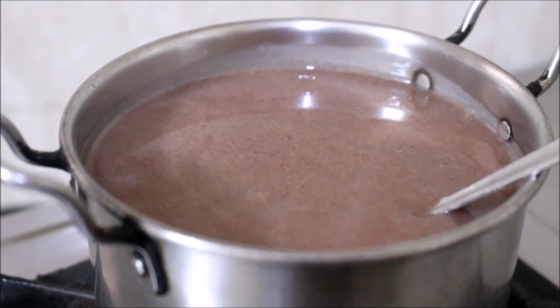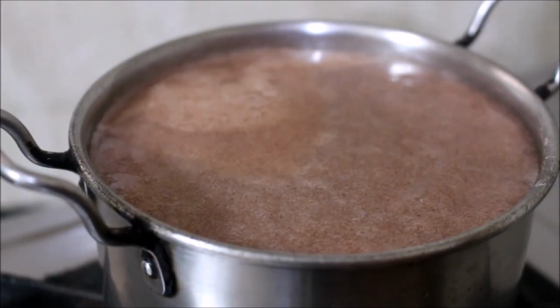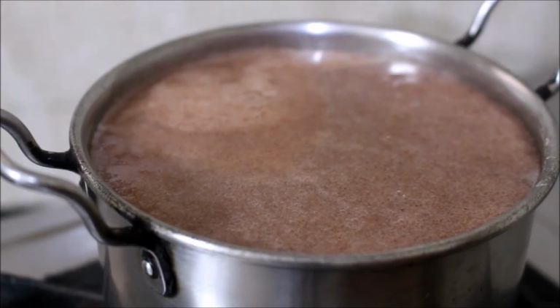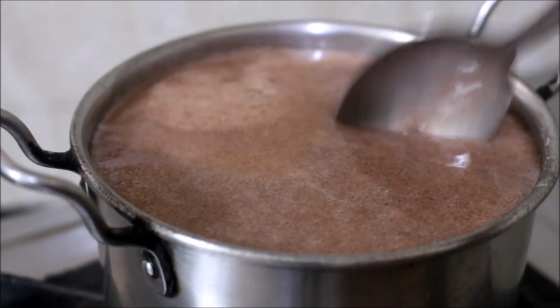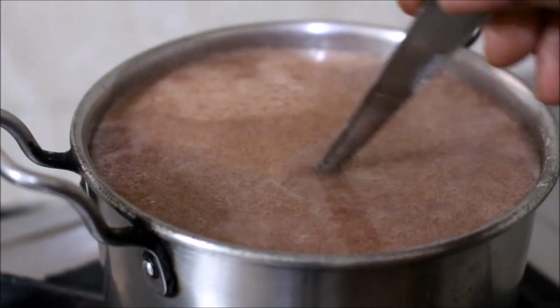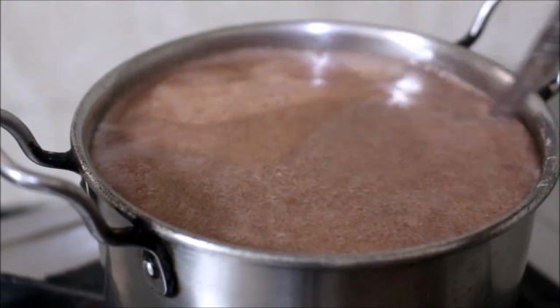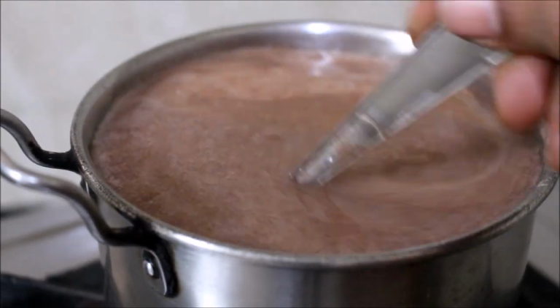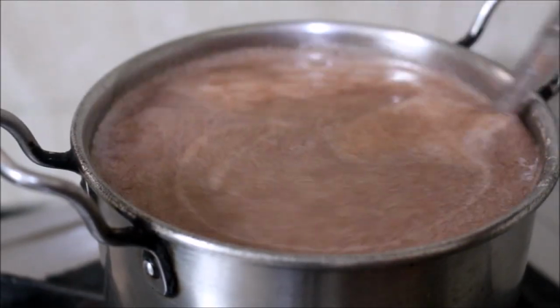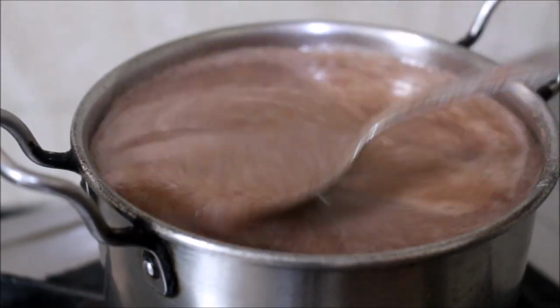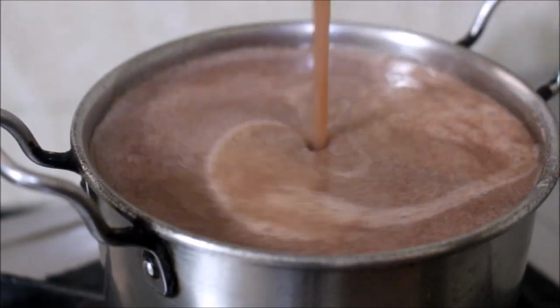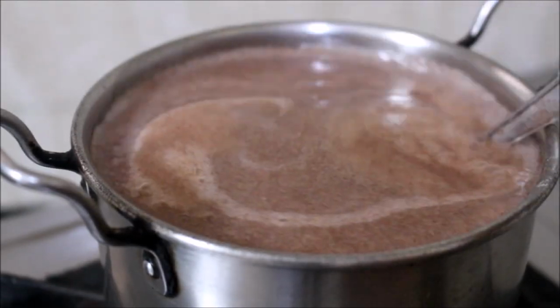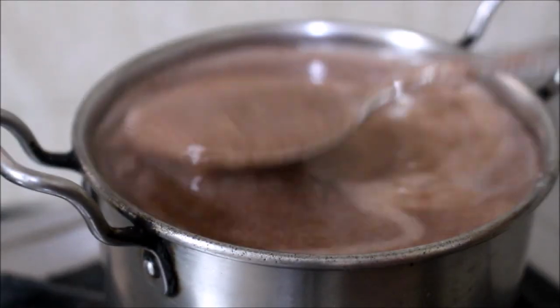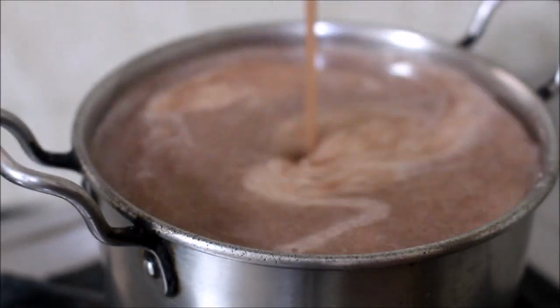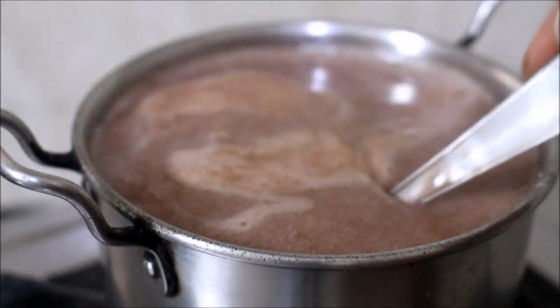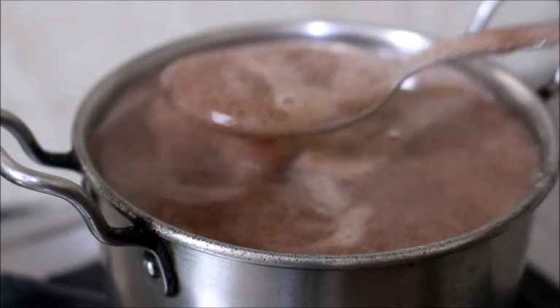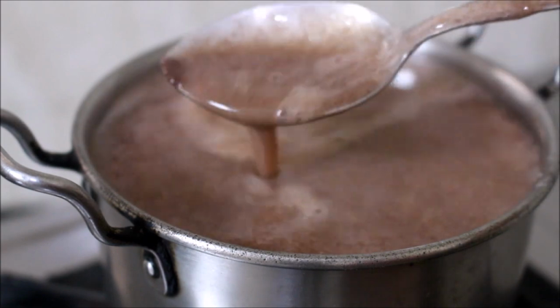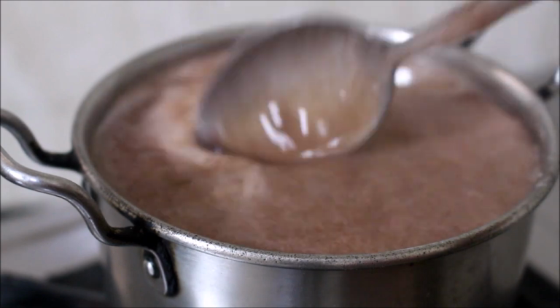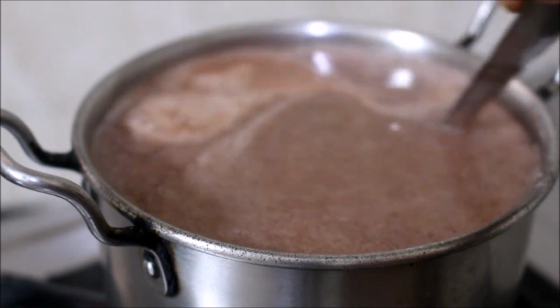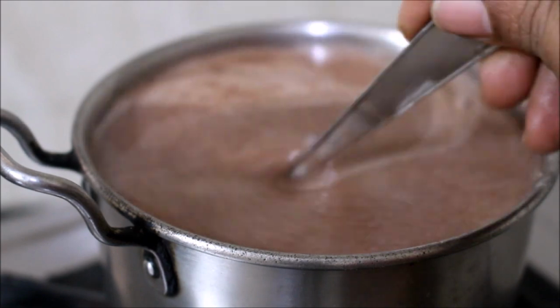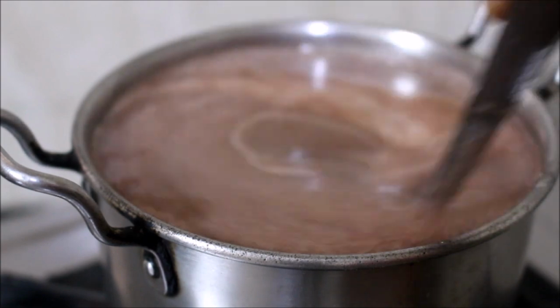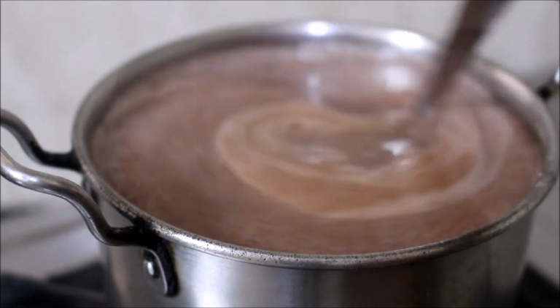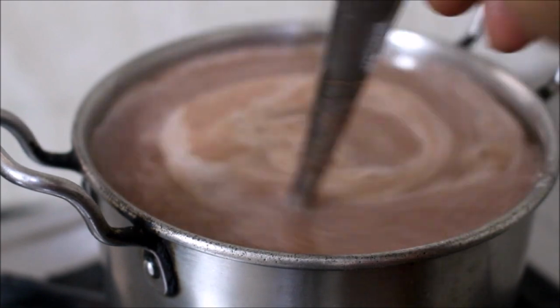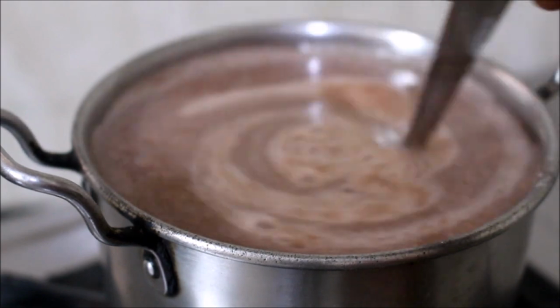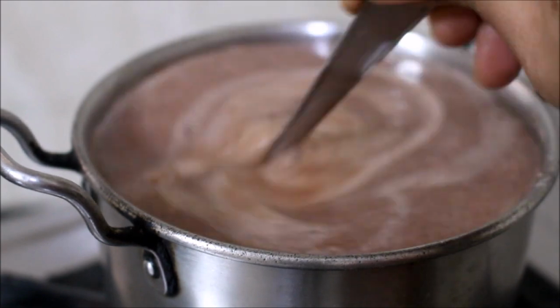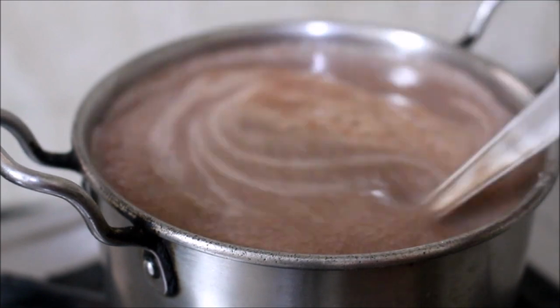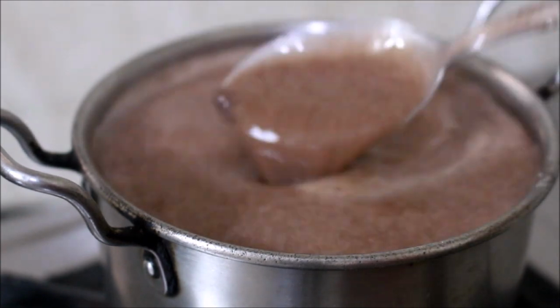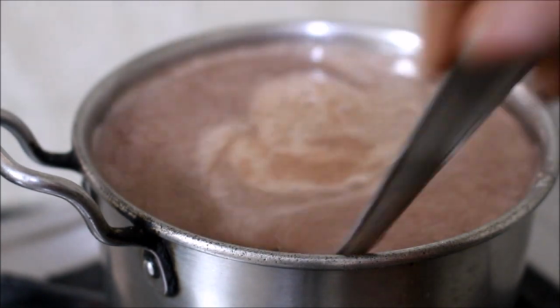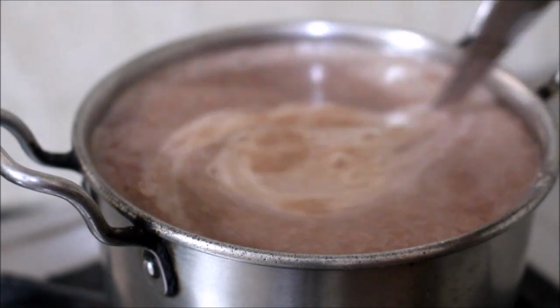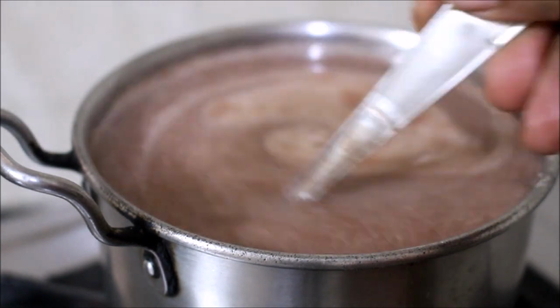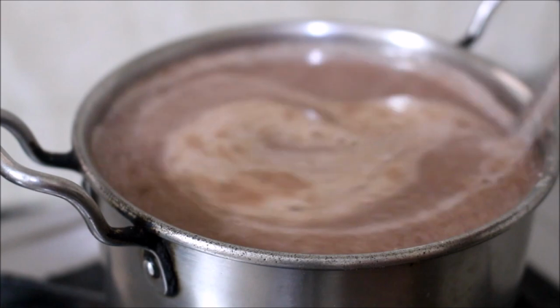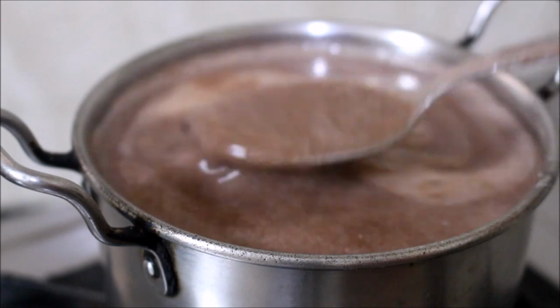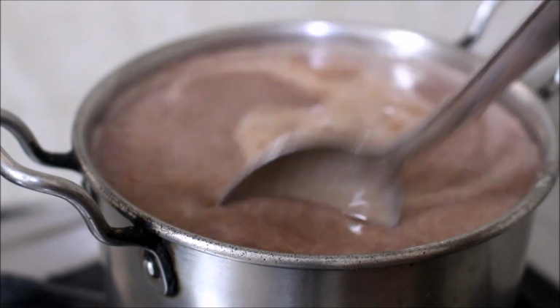It's a very simple recipe, friends. Do try this breakfast porridge. Once the porridge is cooked for 3 to 4 minutes, I've reserved the porridge in a bowl.